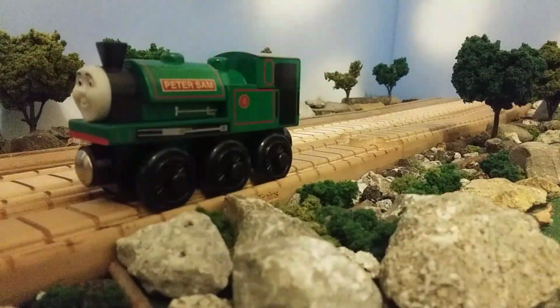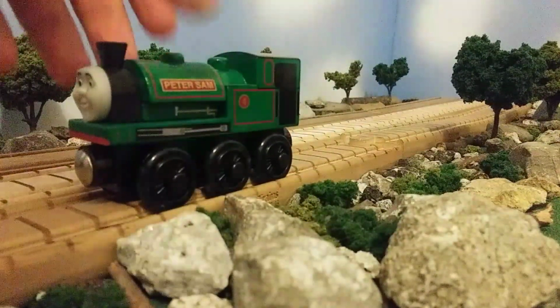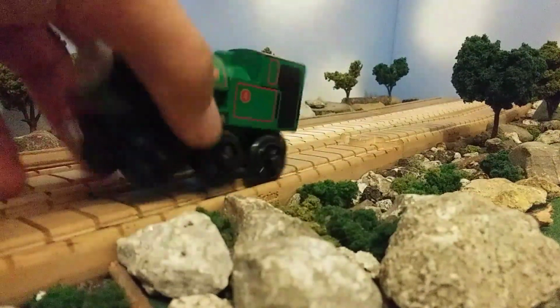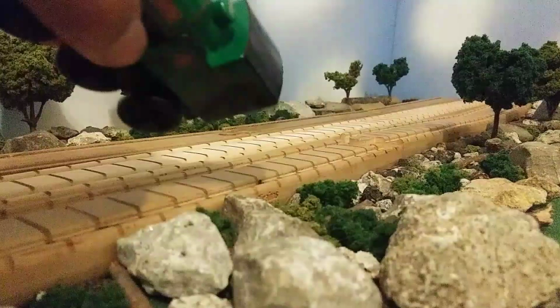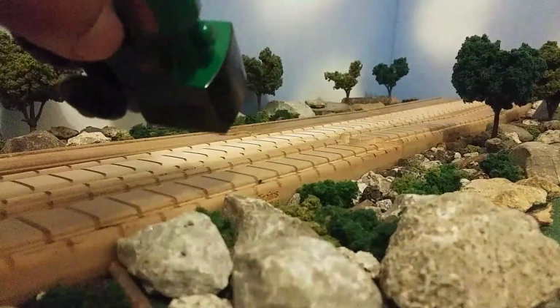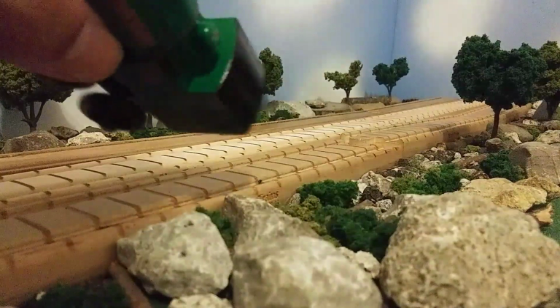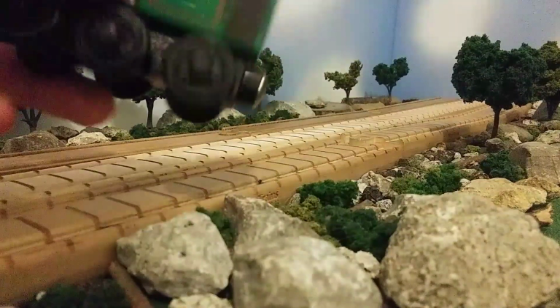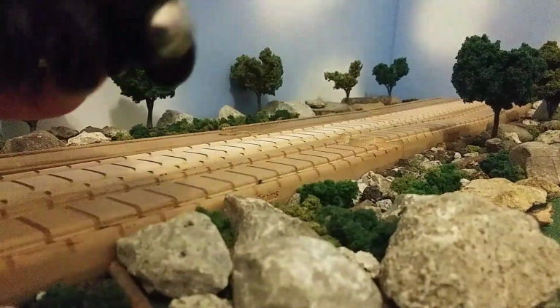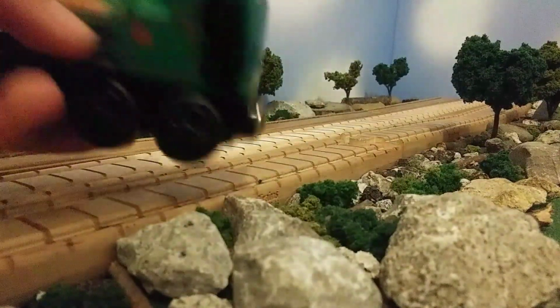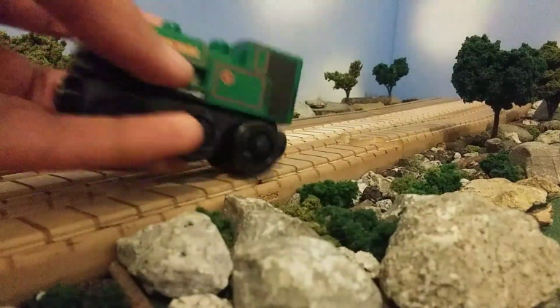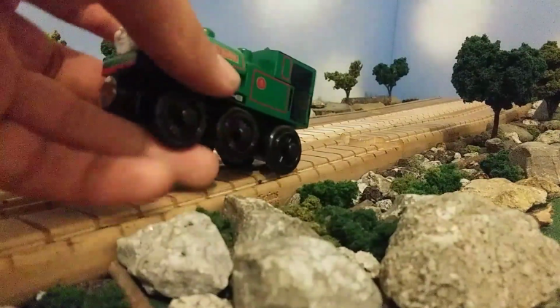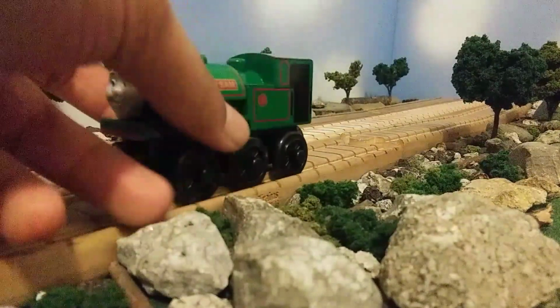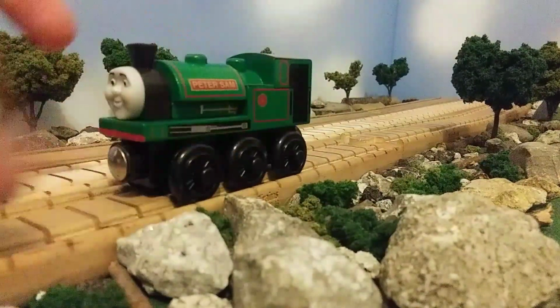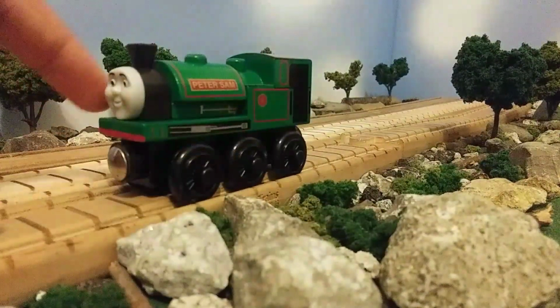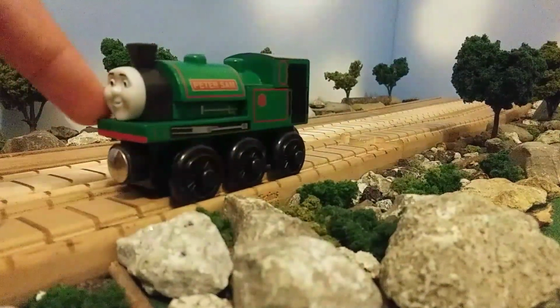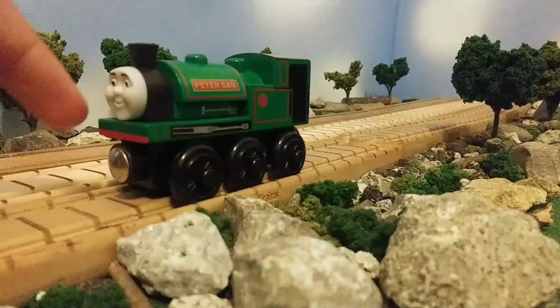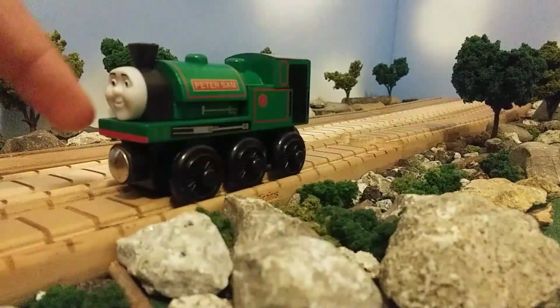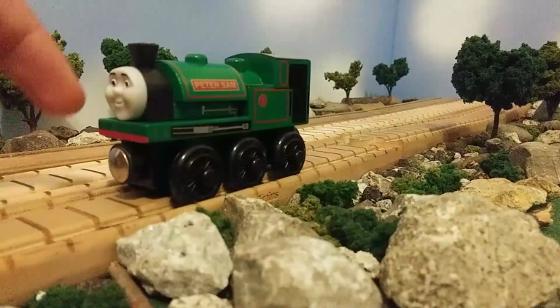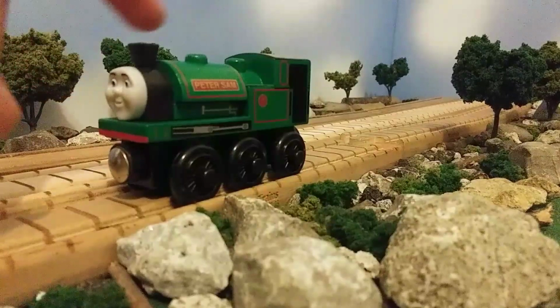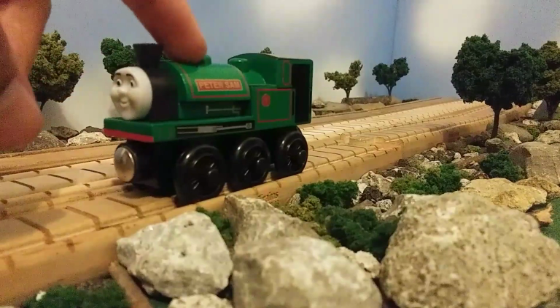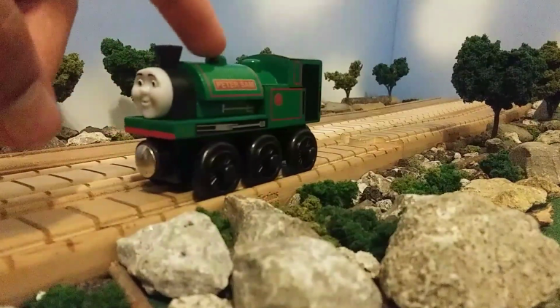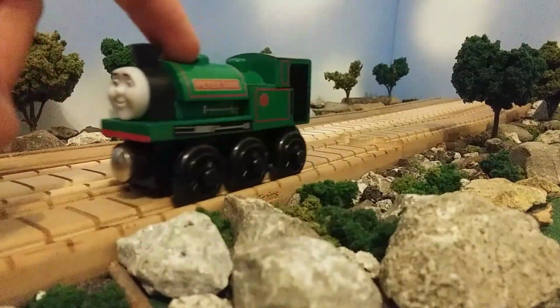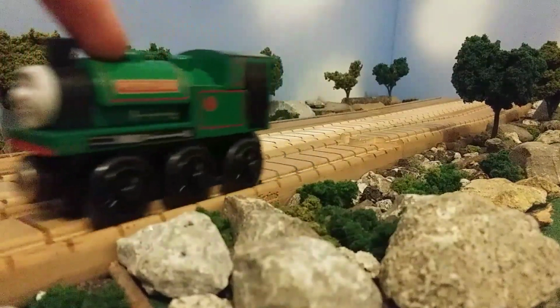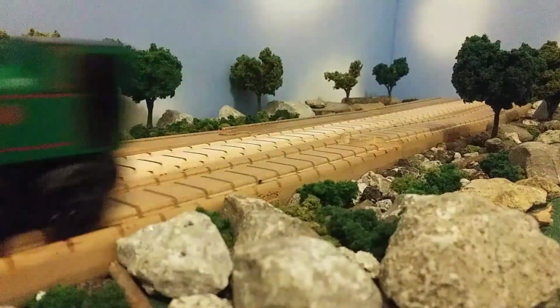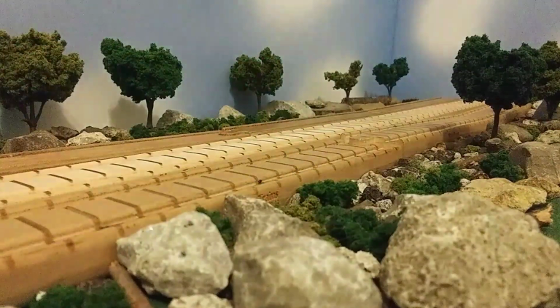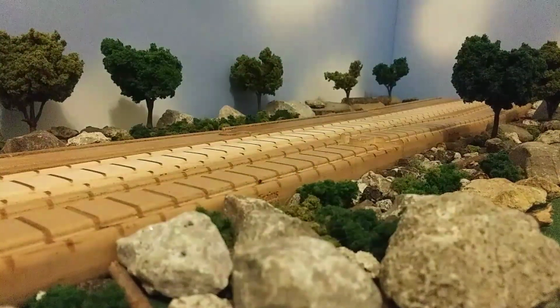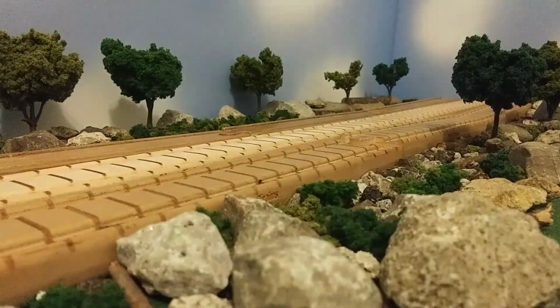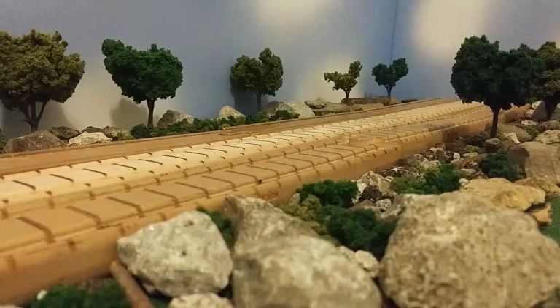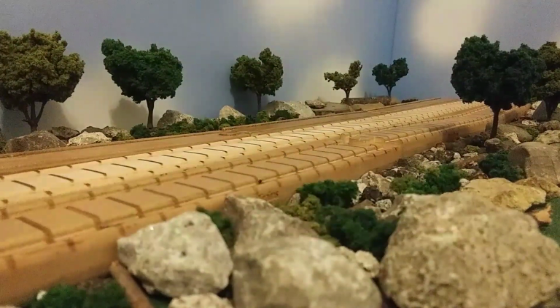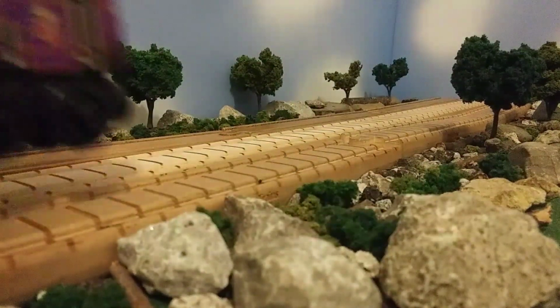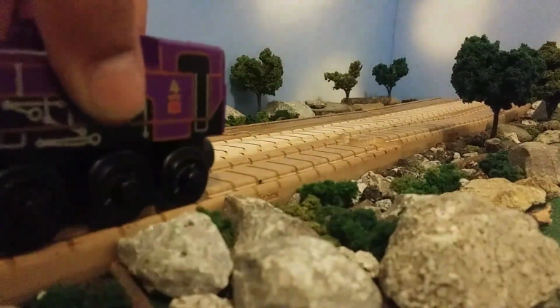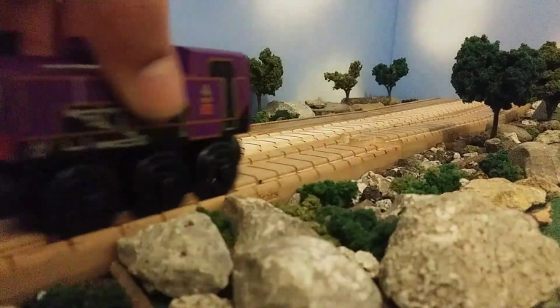I'm very happy that I finally own this one. Will I detail this Peter Sam? Probably not — maybe I'll just add windows and buffers and all that stuff, but I may decide to give him a black running board — that's totally my decision in the future. Now let's take a look at Coldie.